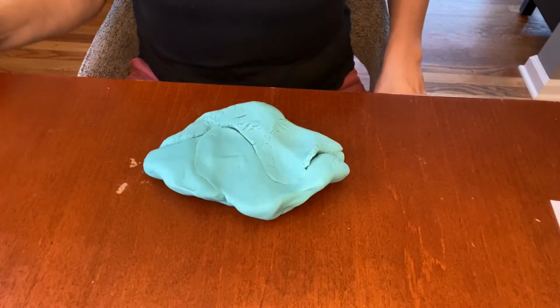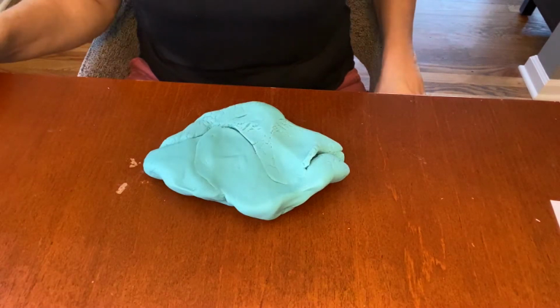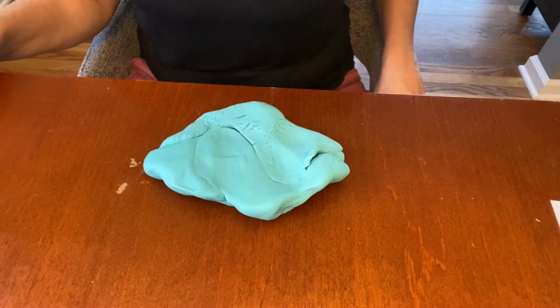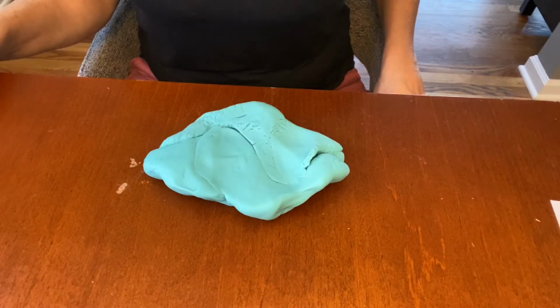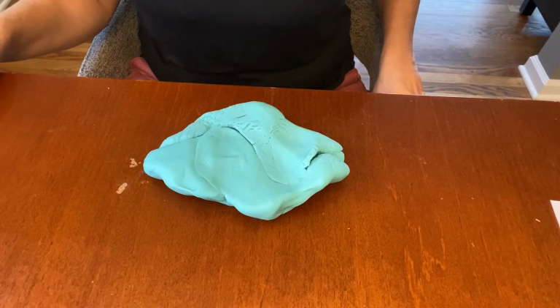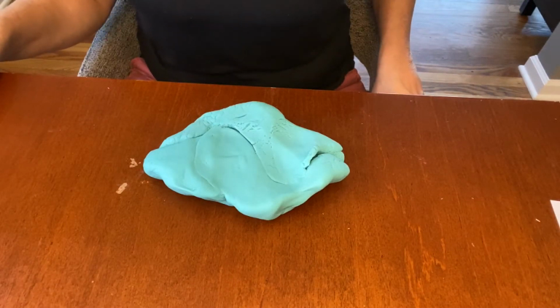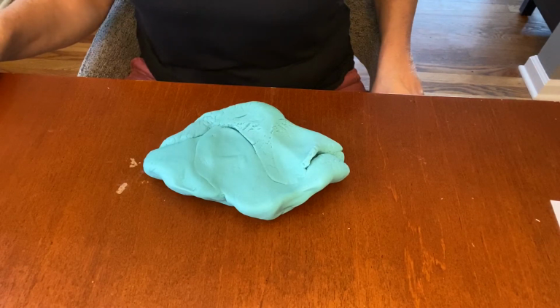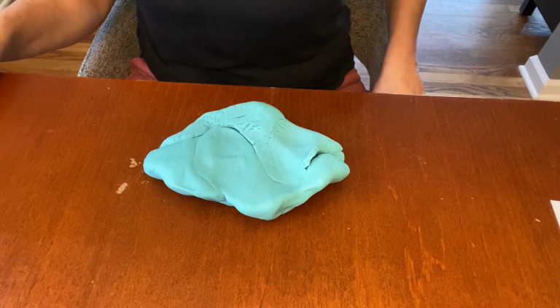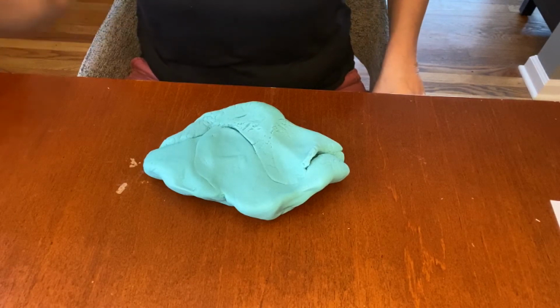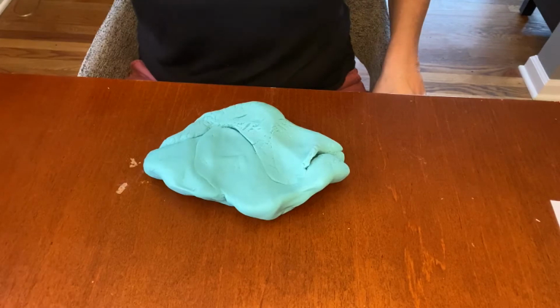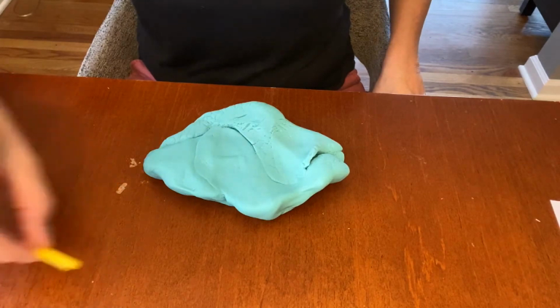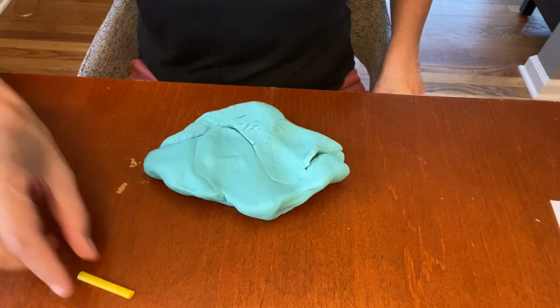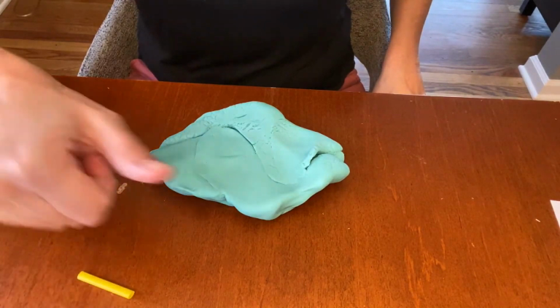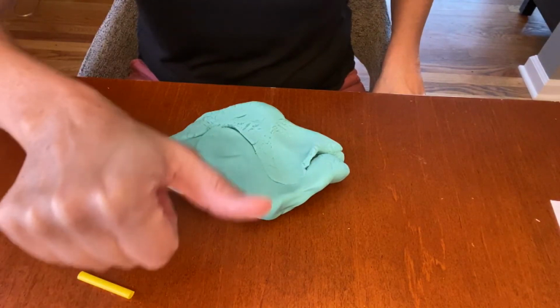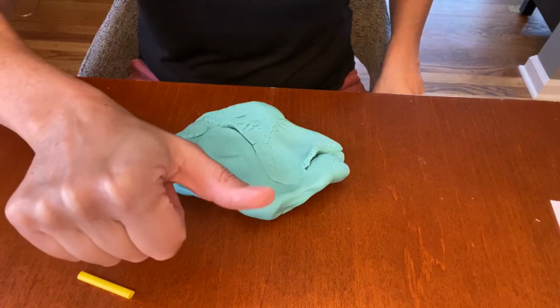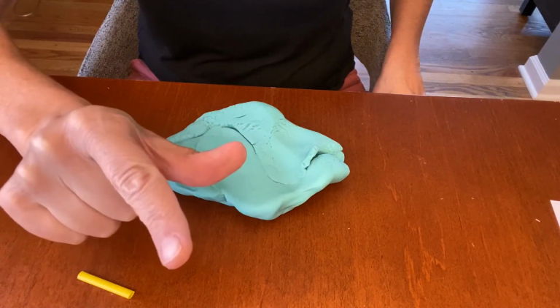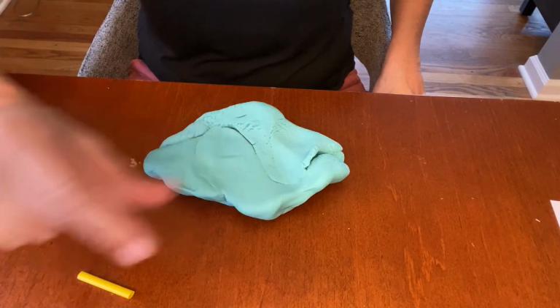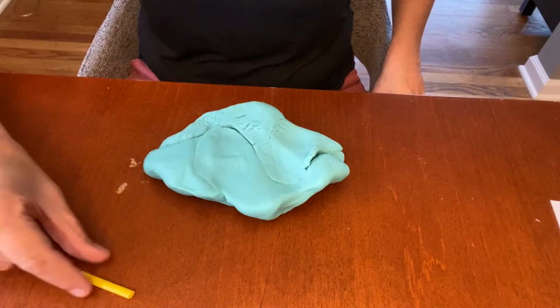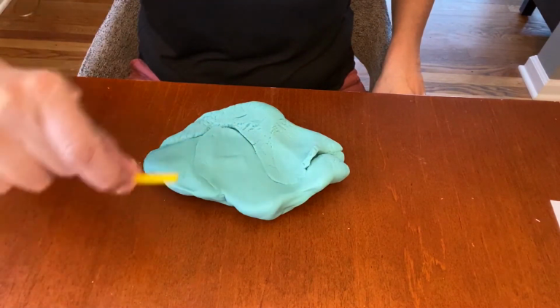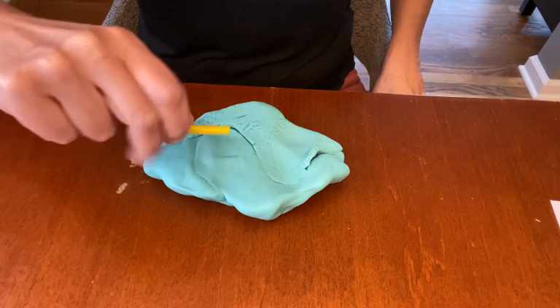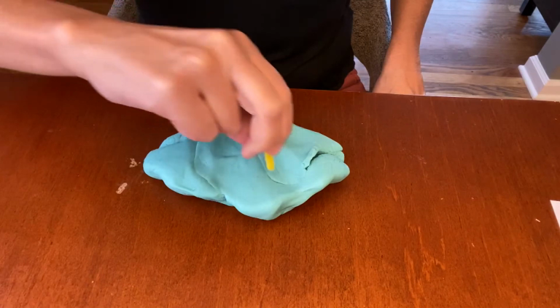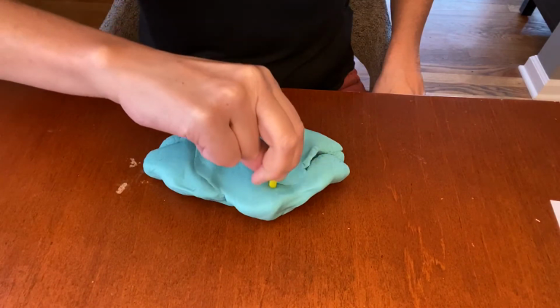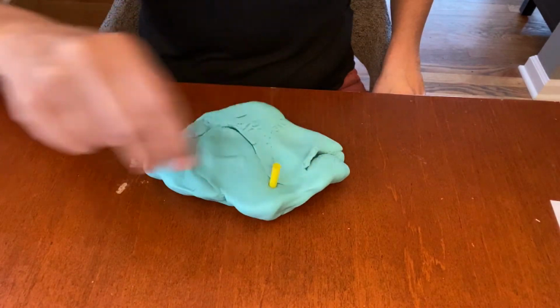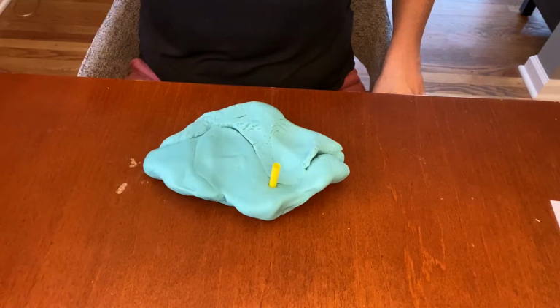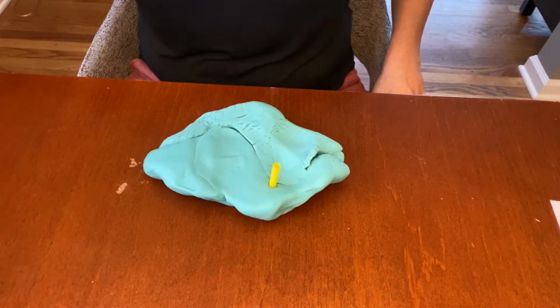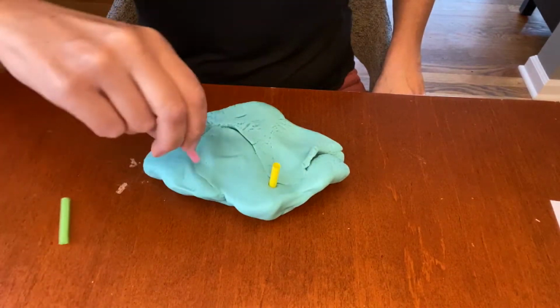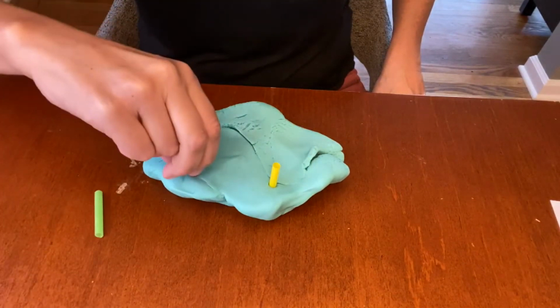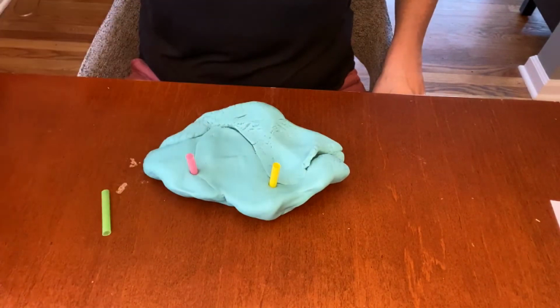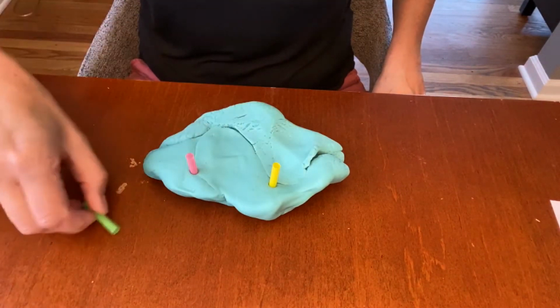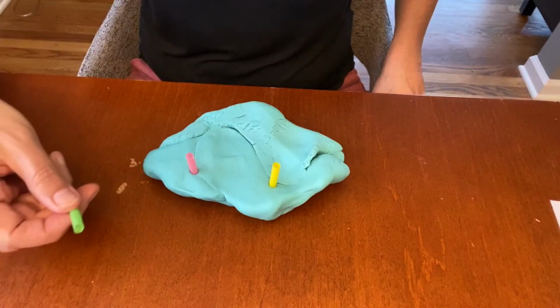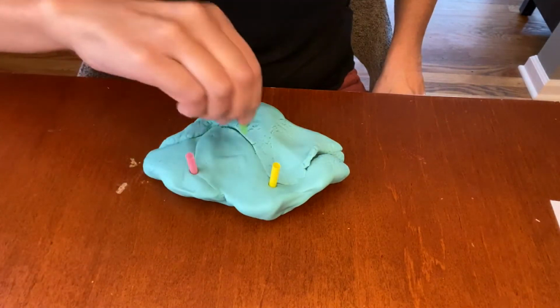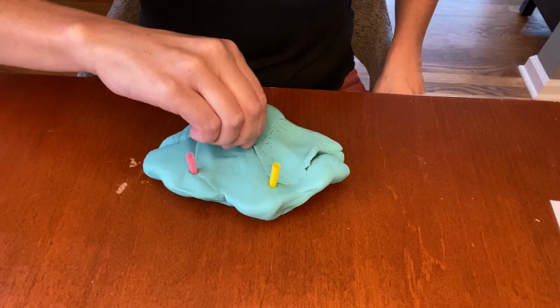Today we can also play with our straws in some Play-Doh. I'm gonna take my straw using my thumb and my pointer and I'm gonna put it in, in, and in.